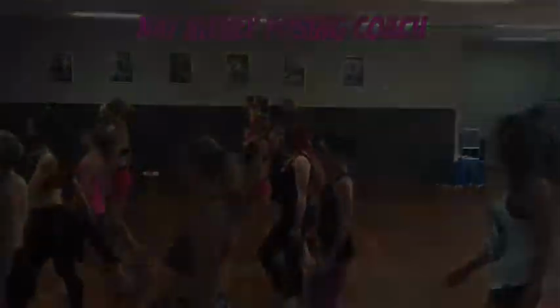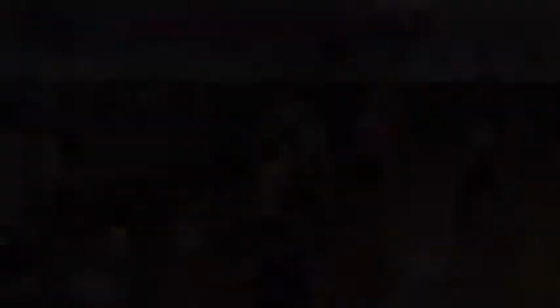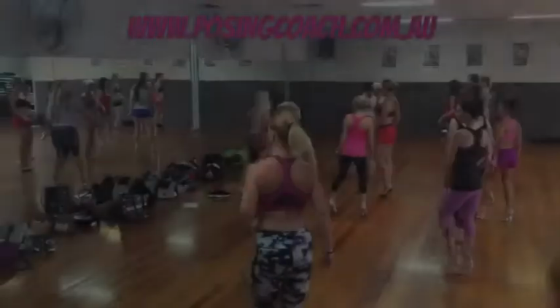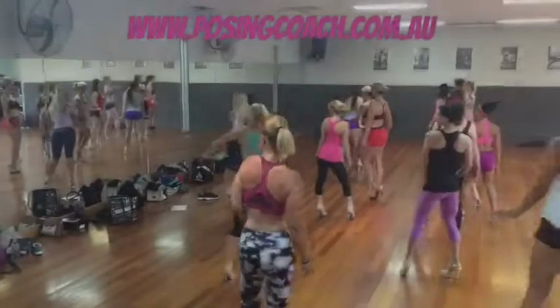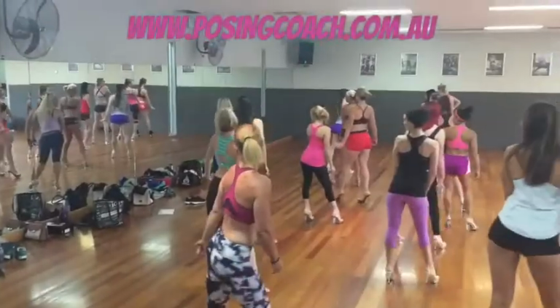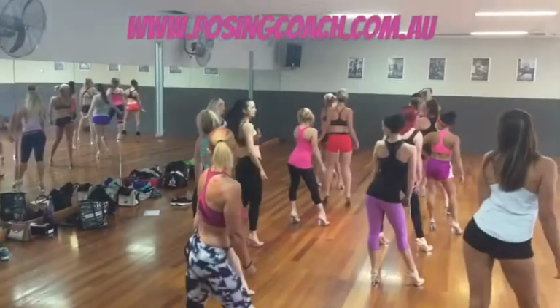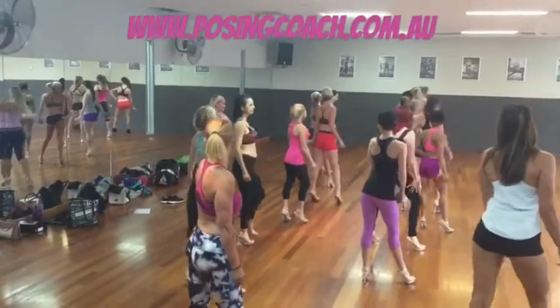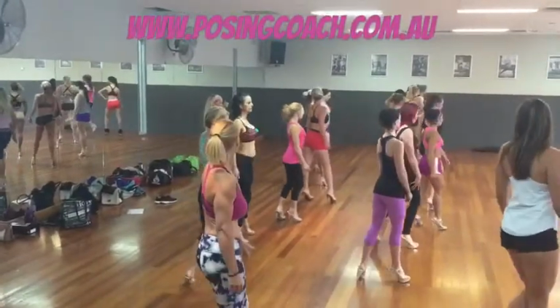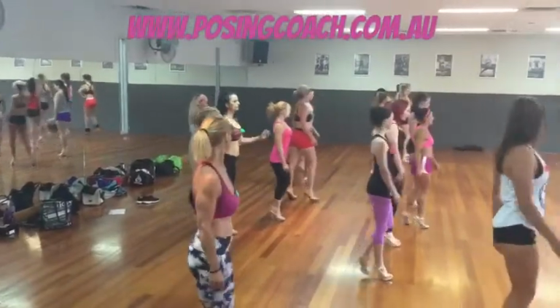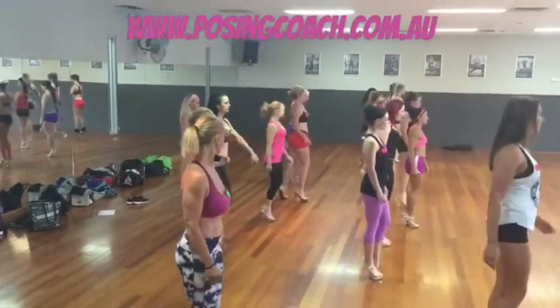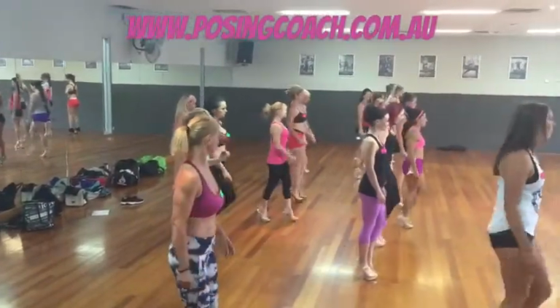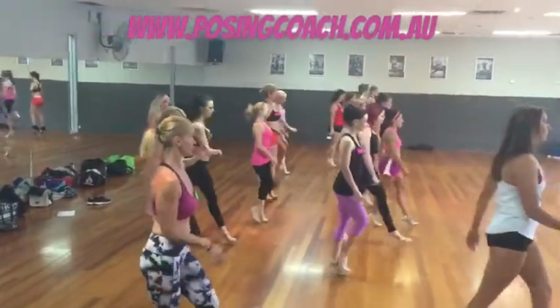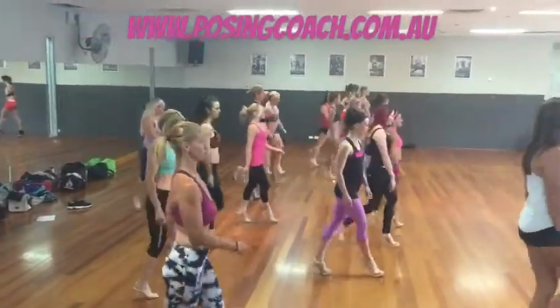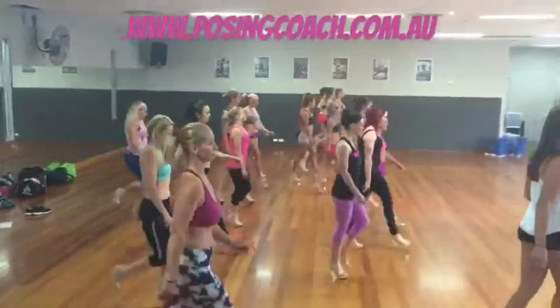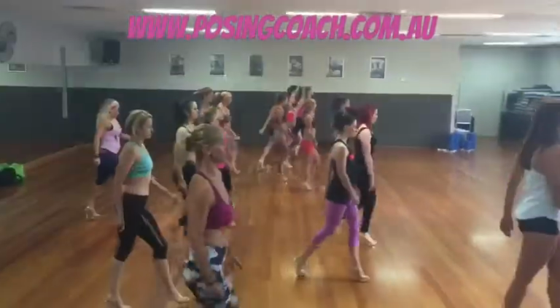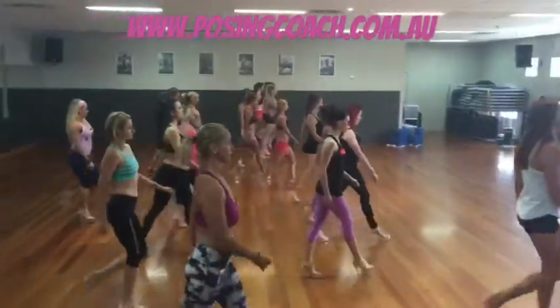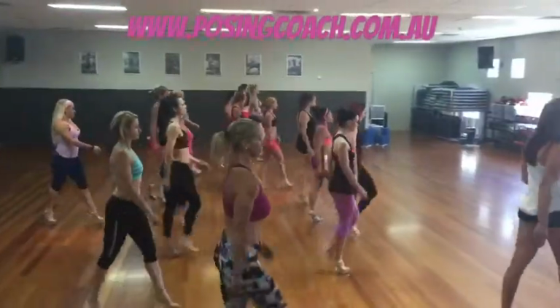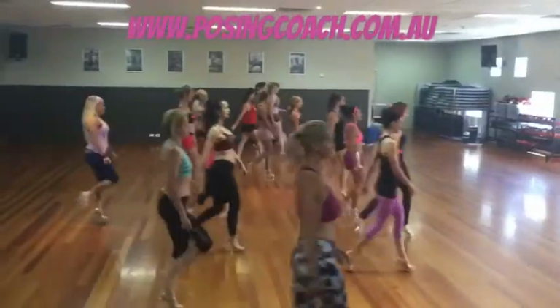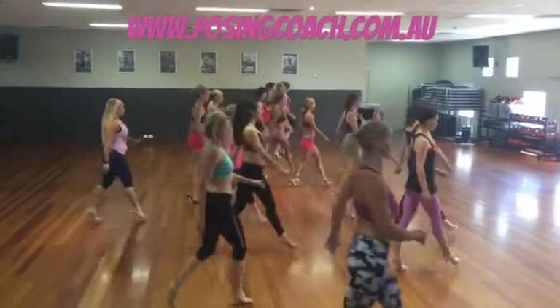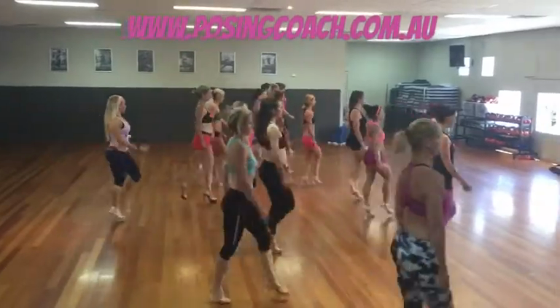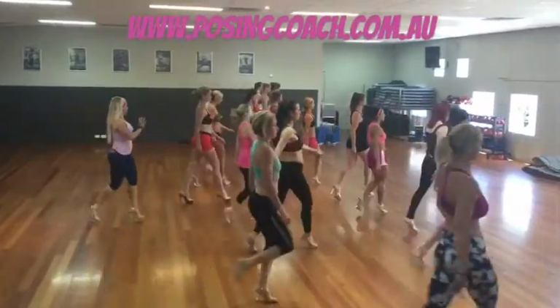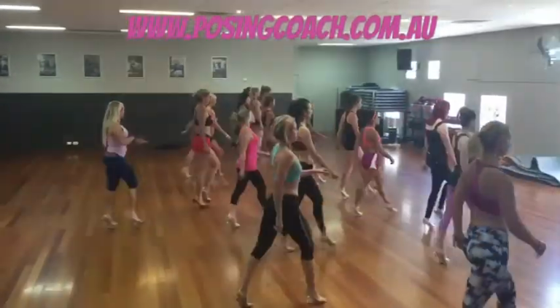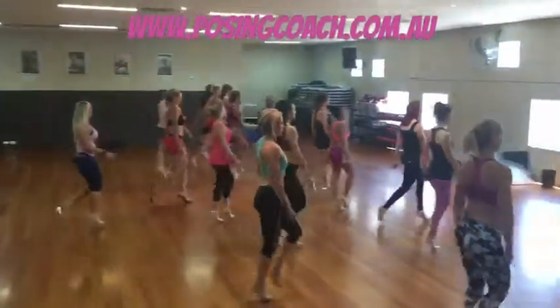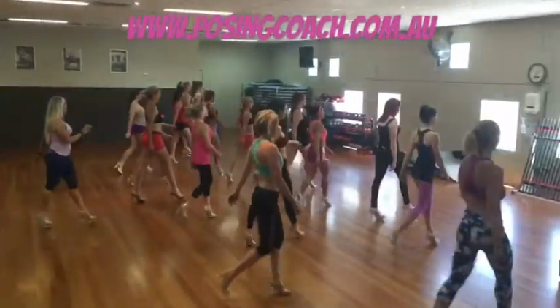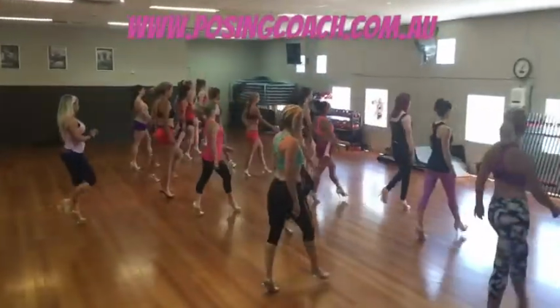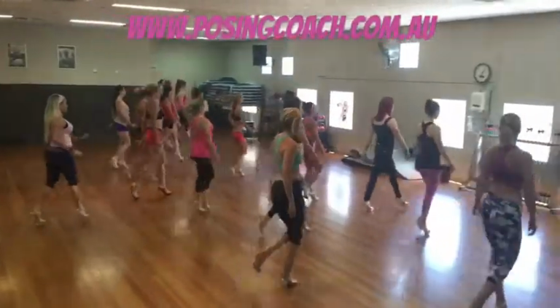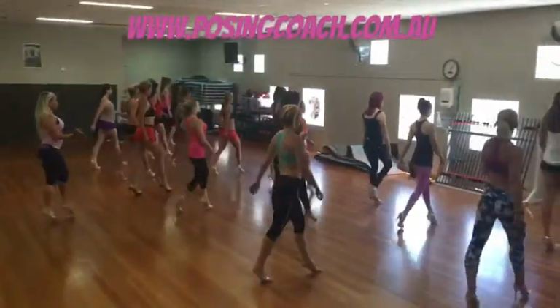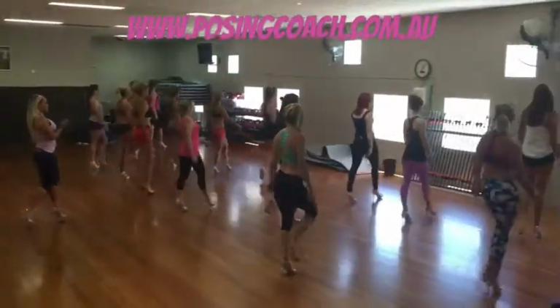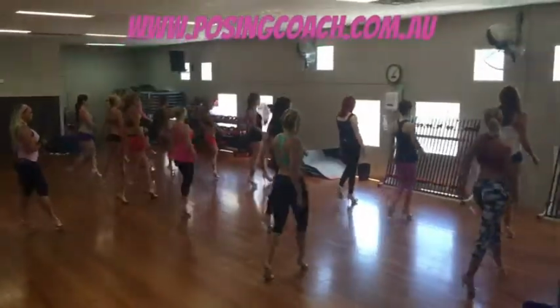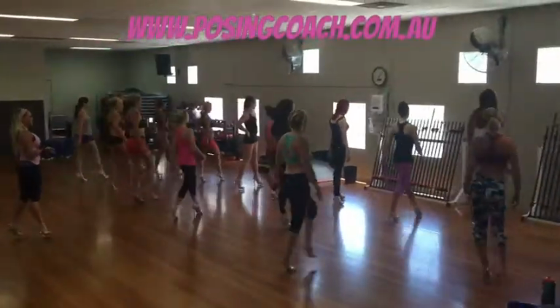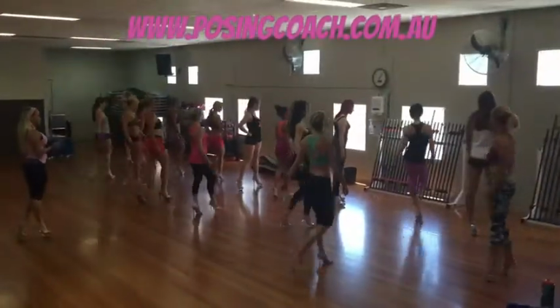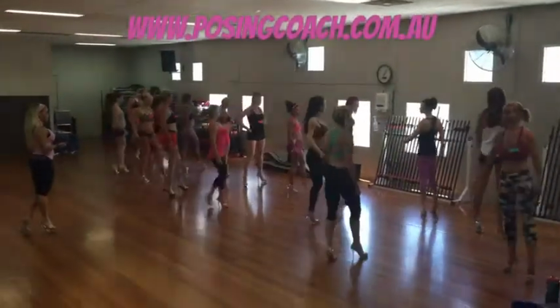And now hold your front pose, and now walk straight ahead. So they're judging on your toes, they're judging on your back, turn around to face the front, and back pose.